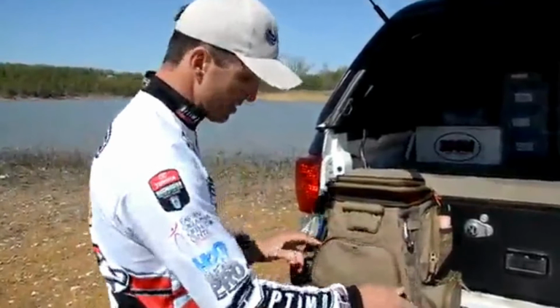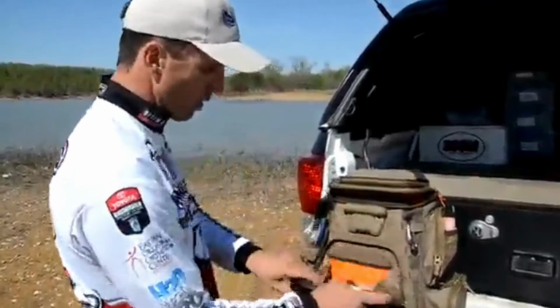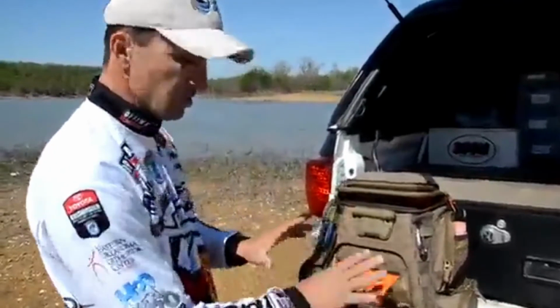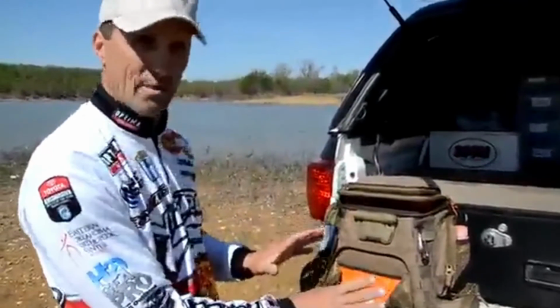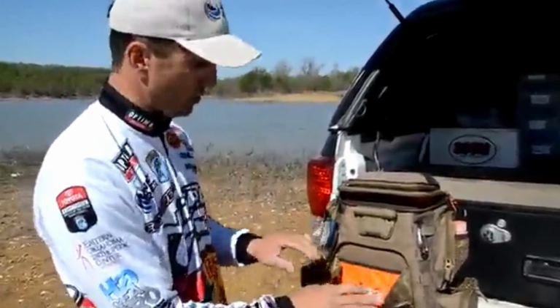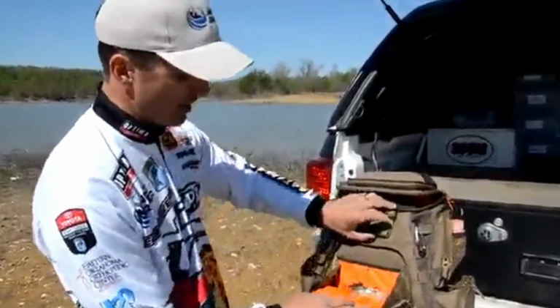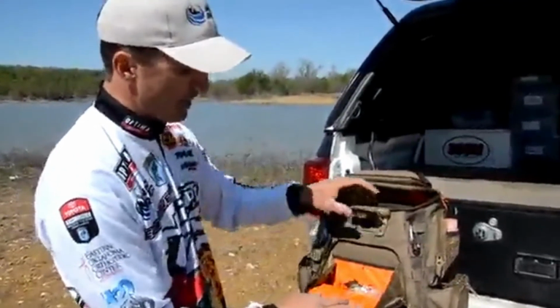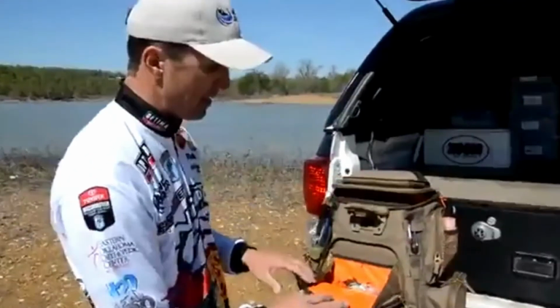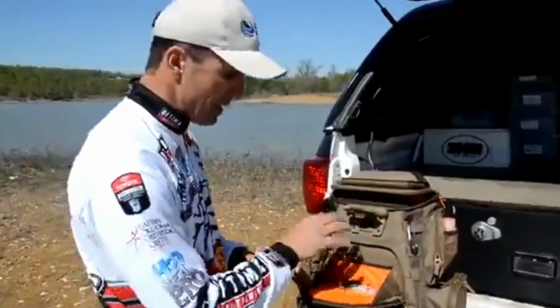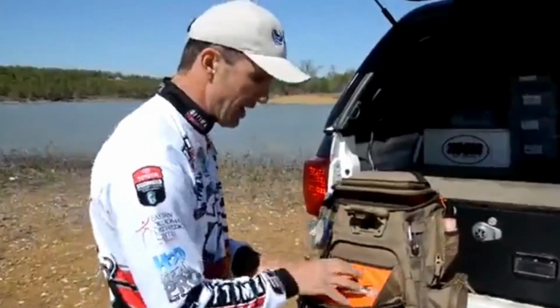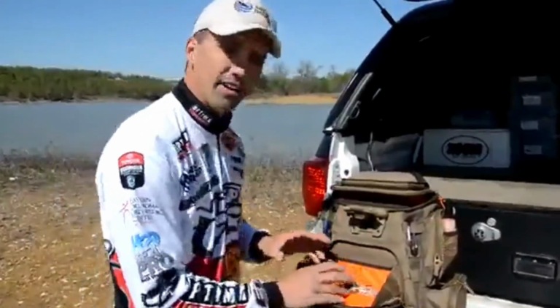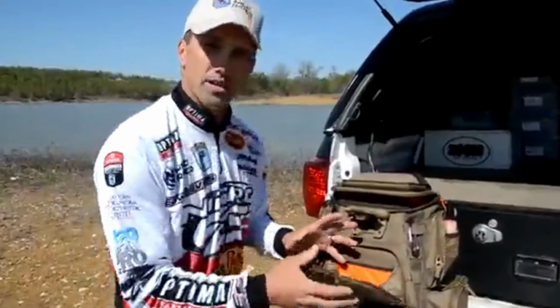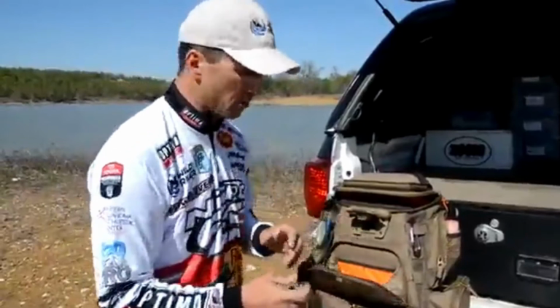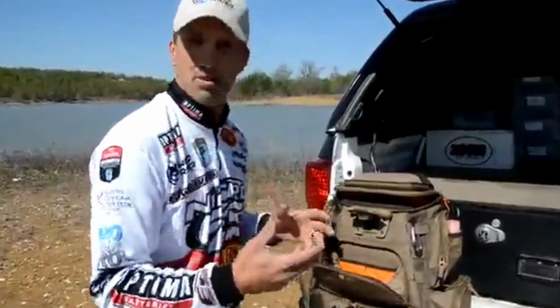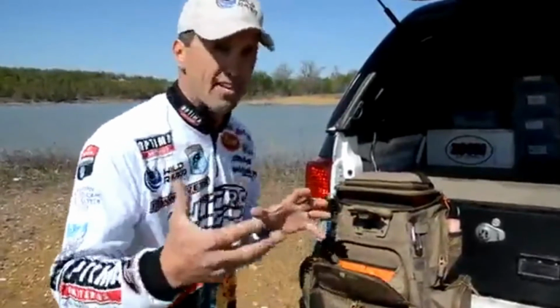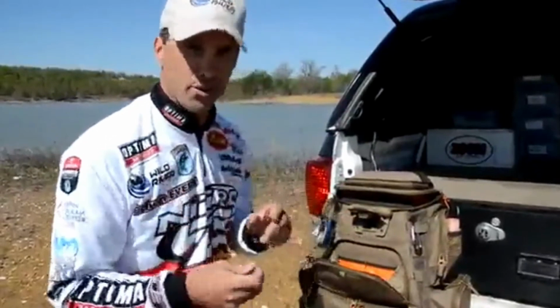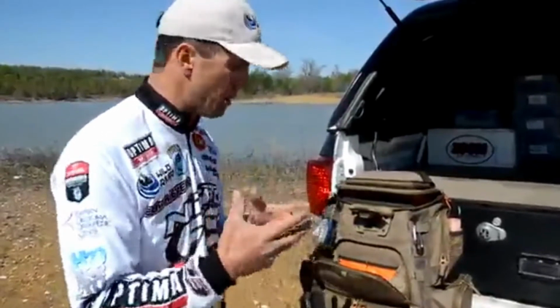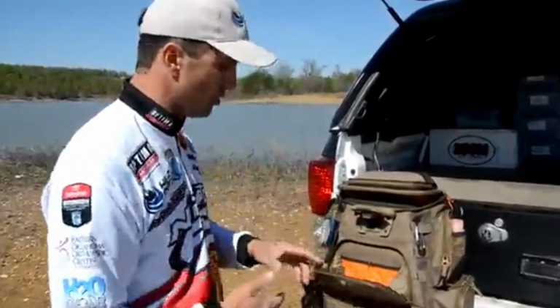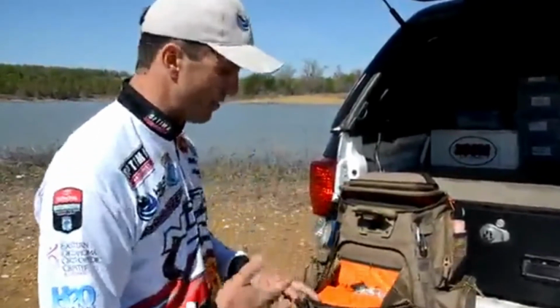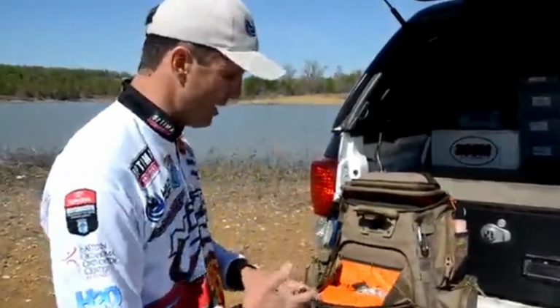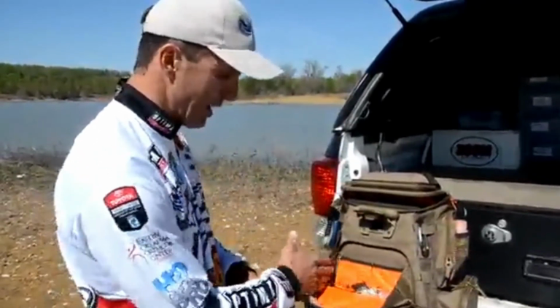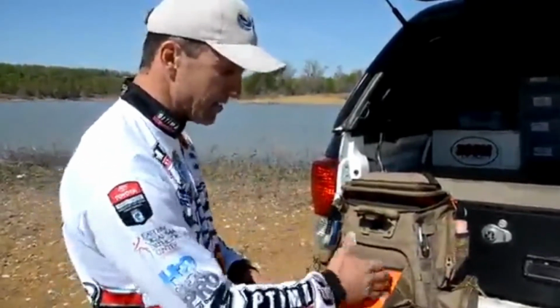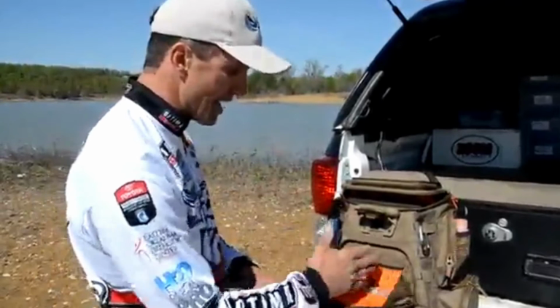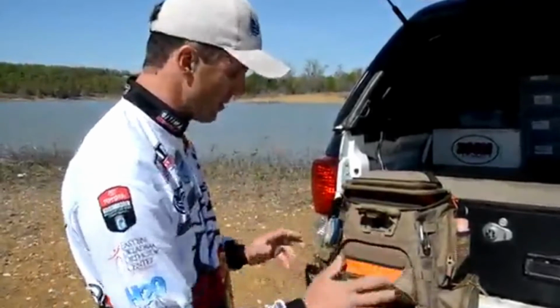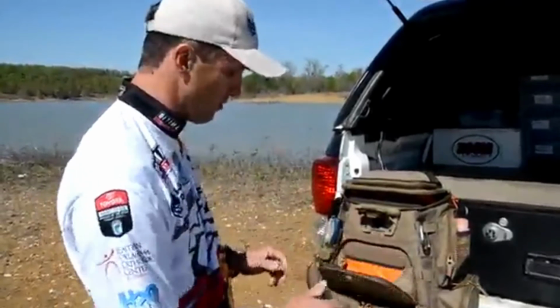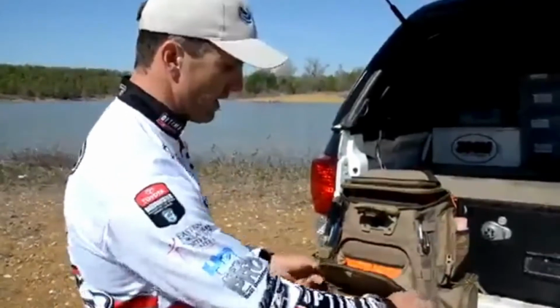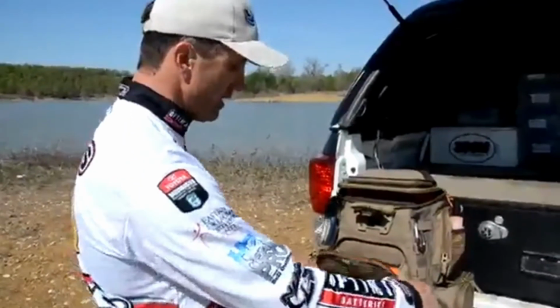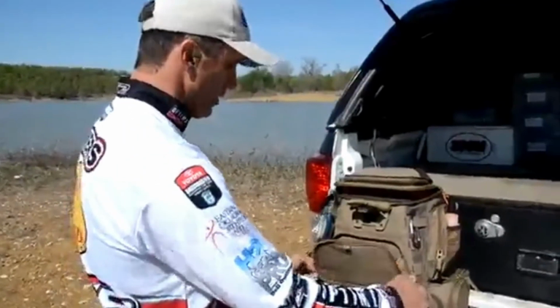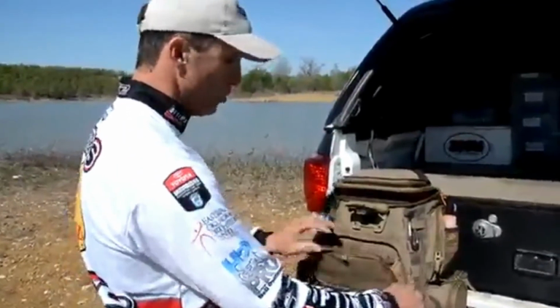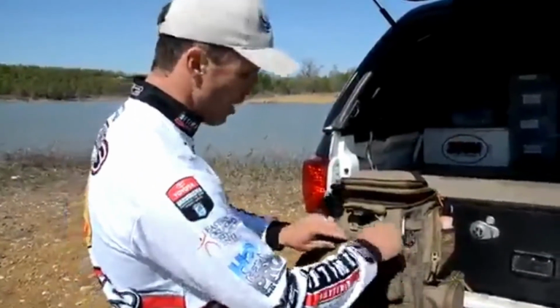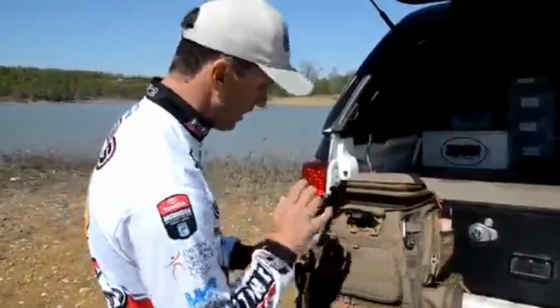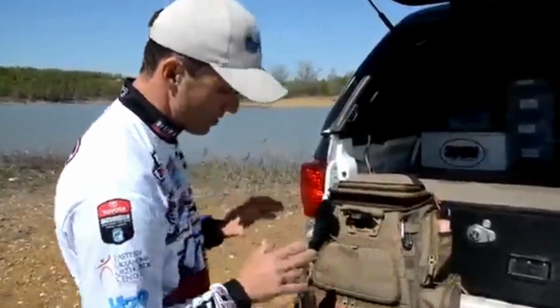Right below the light is a little work surface — a little table, so to say. I can open that light up, shine it right here, and retie my lure. Maybe you're a fly fisherman and you want to tie a new fly for the day. It's got gussets on the side to keep your stuff from falling out — a really cool, thoughtful innovation from Wild River.